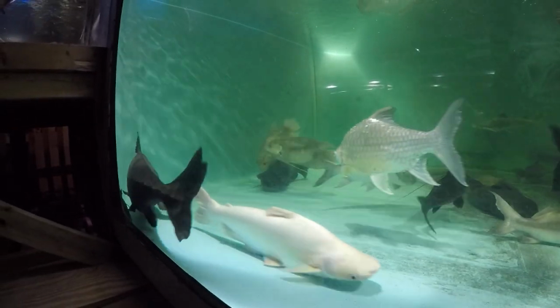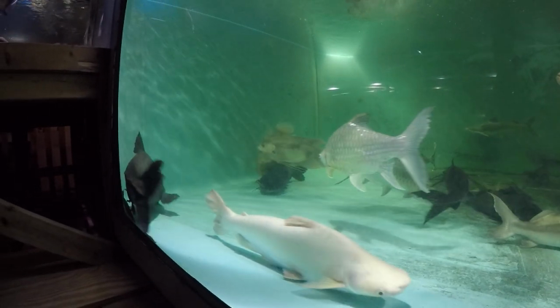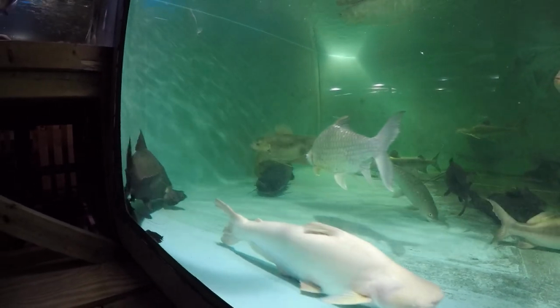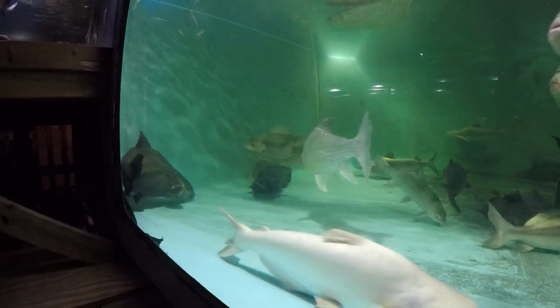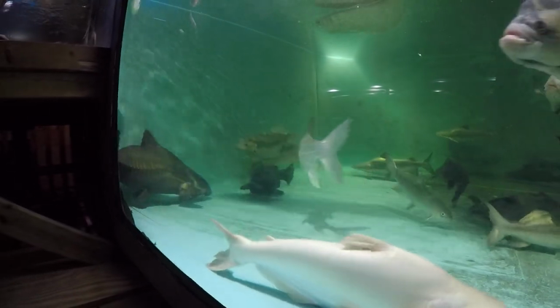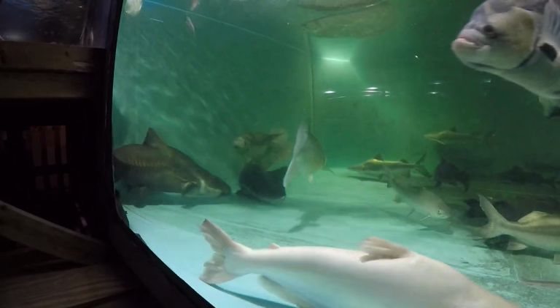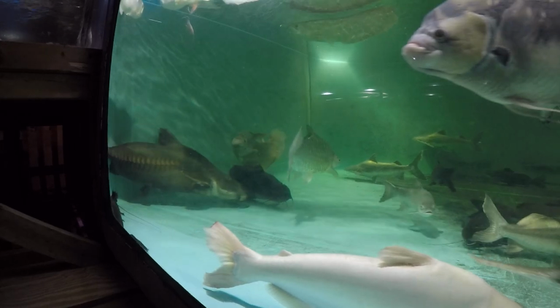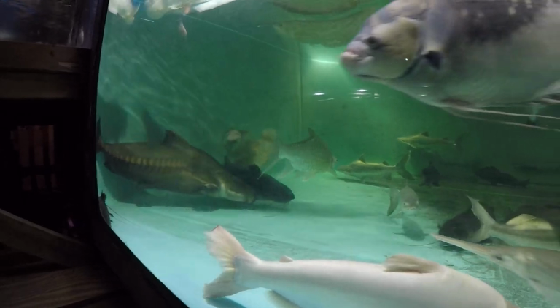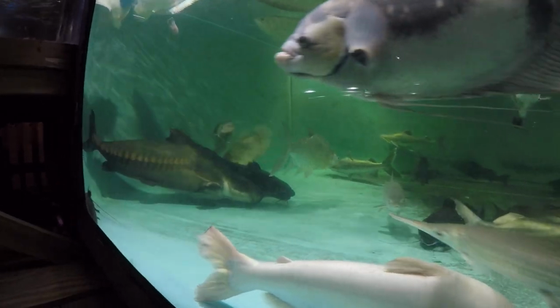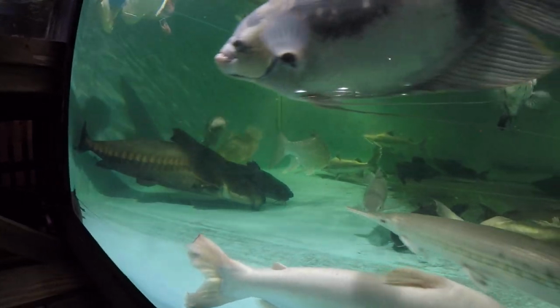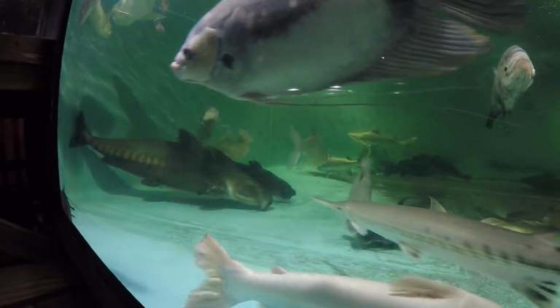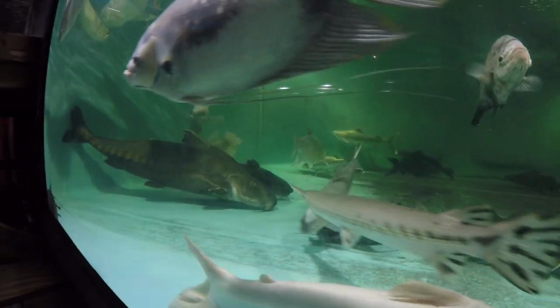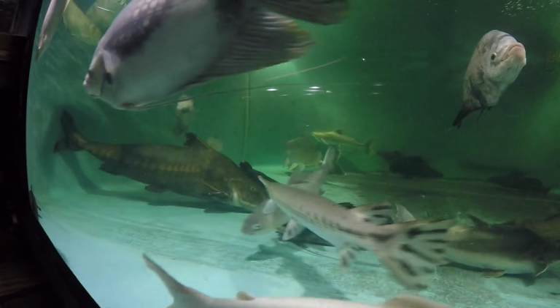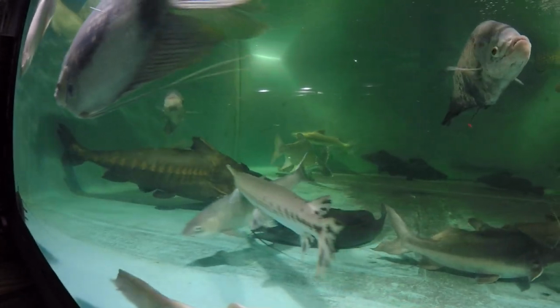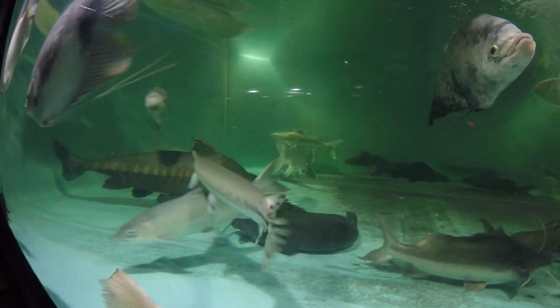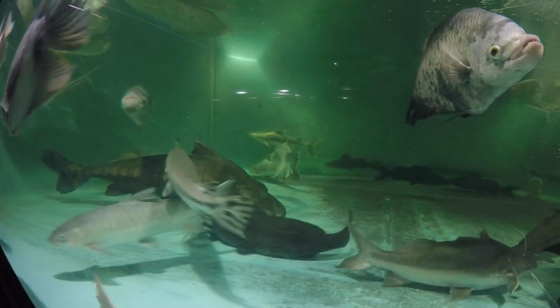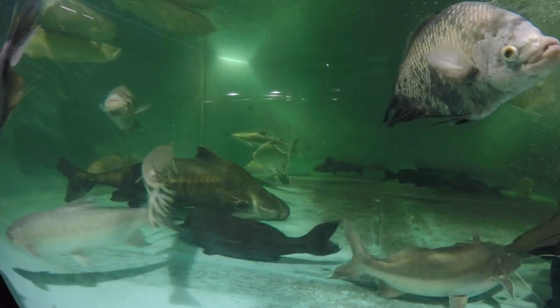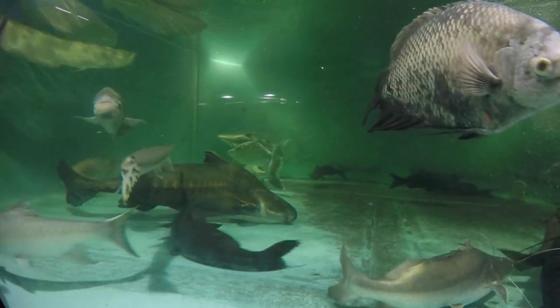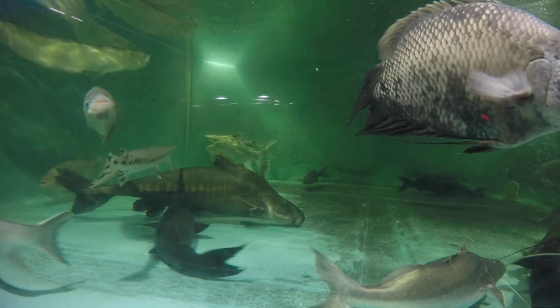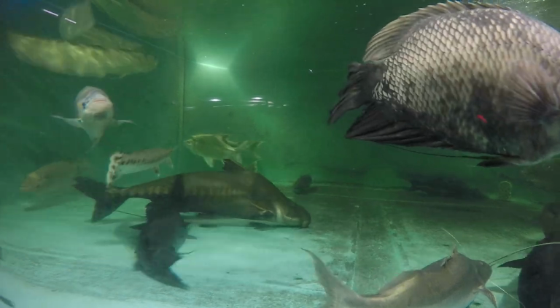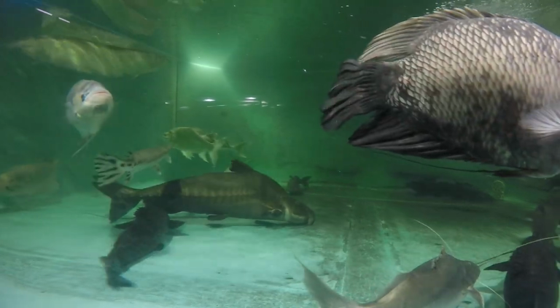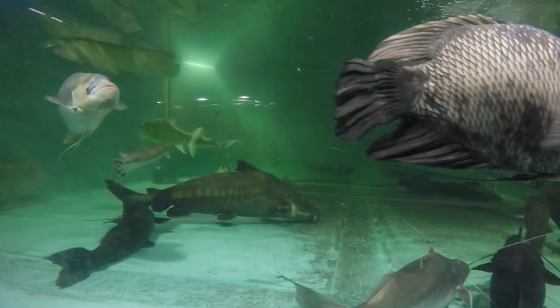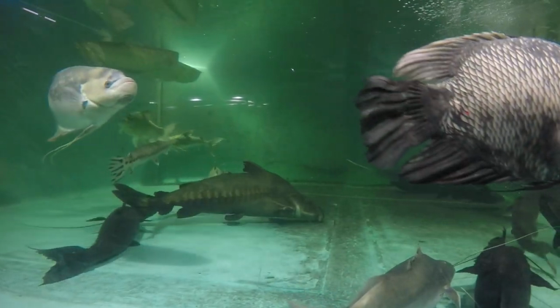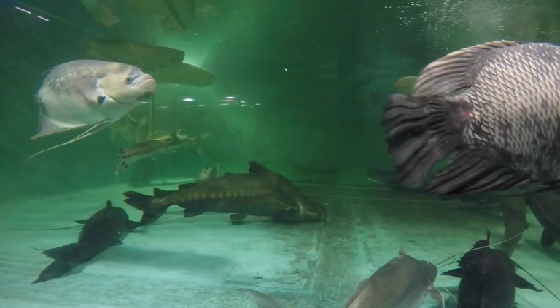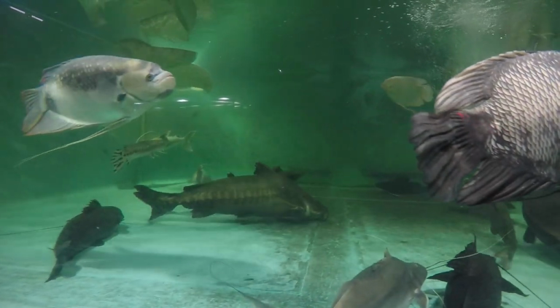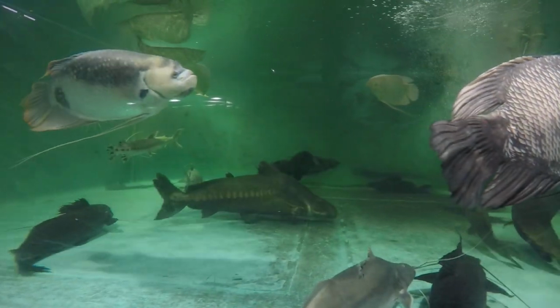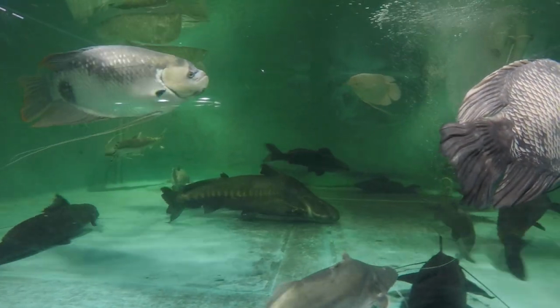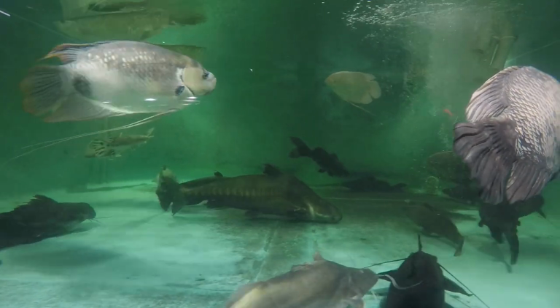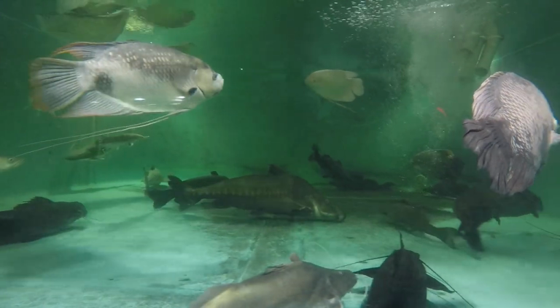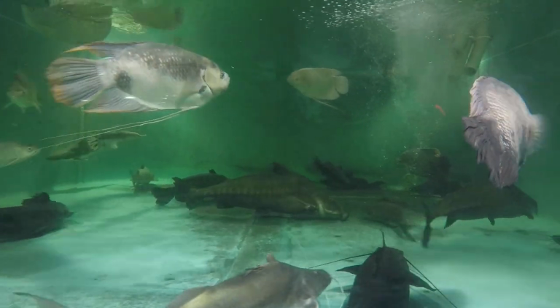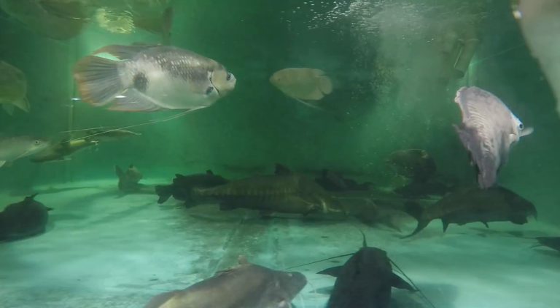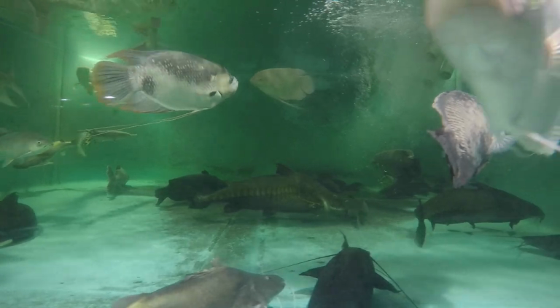This is currently our oldest fish — probably the oldest fish we've ever had — at 32 years old. He was born around 1990.